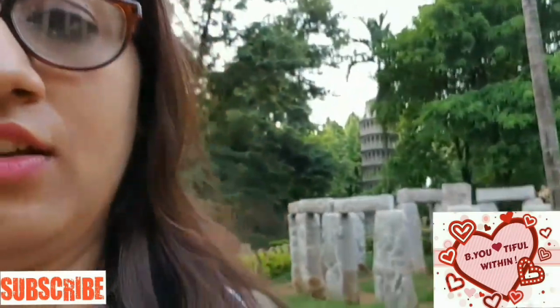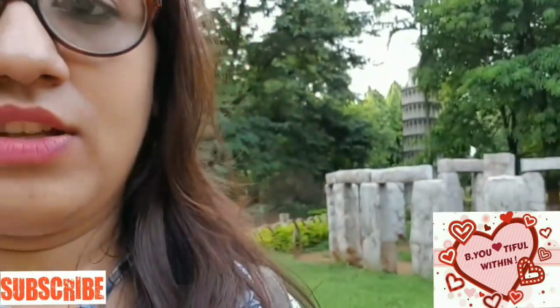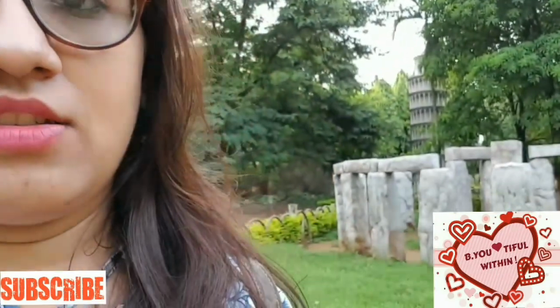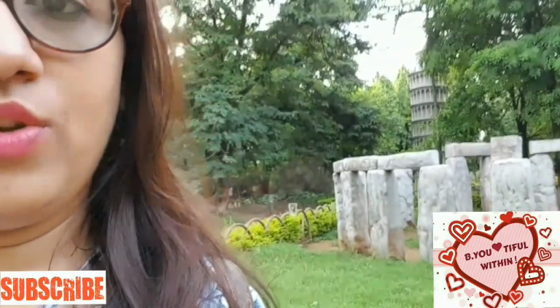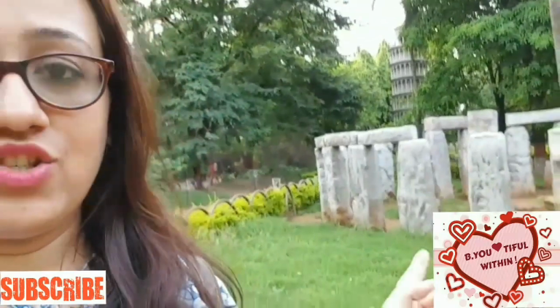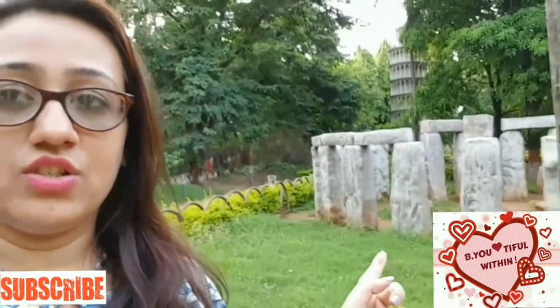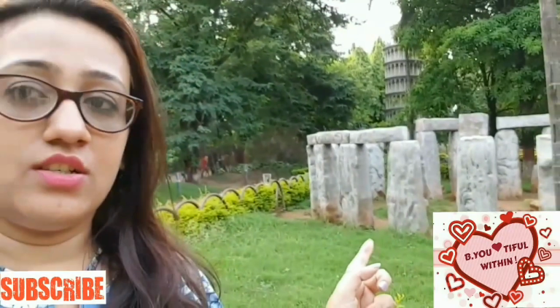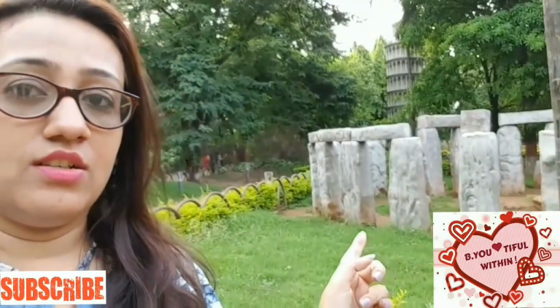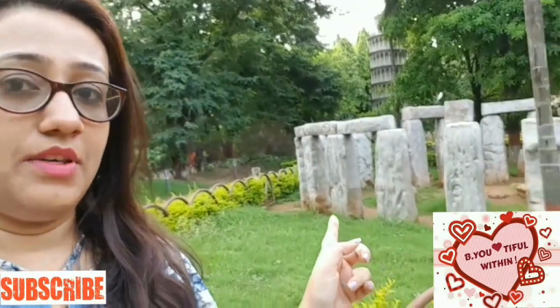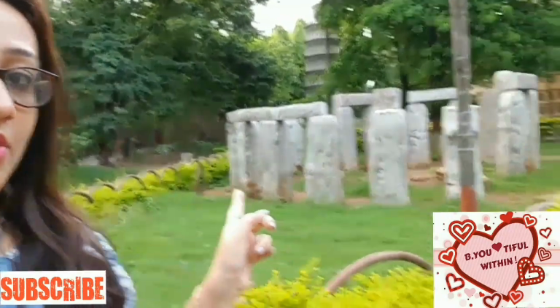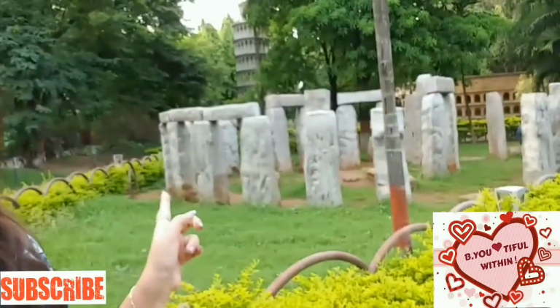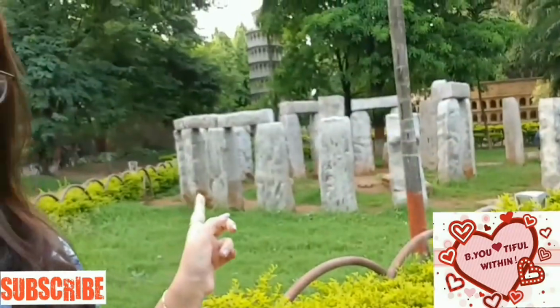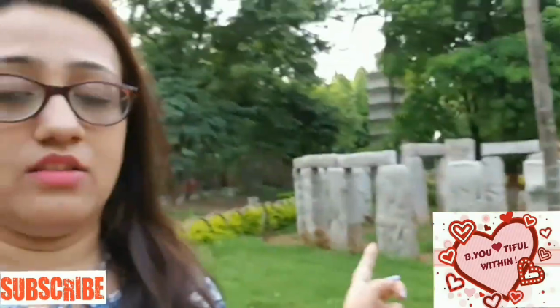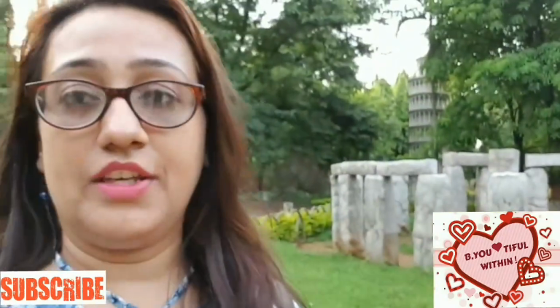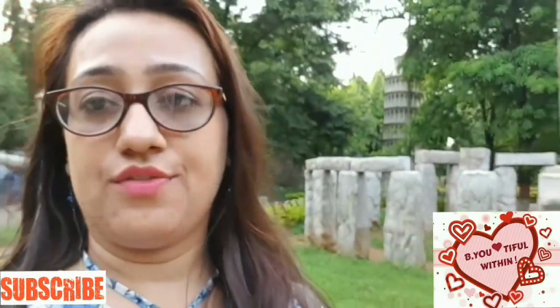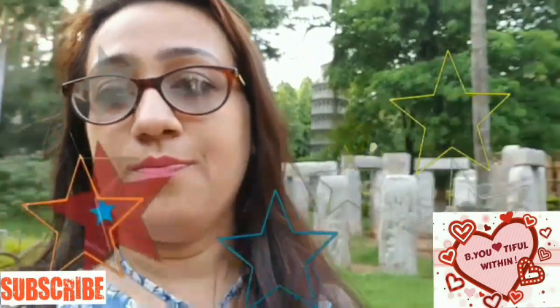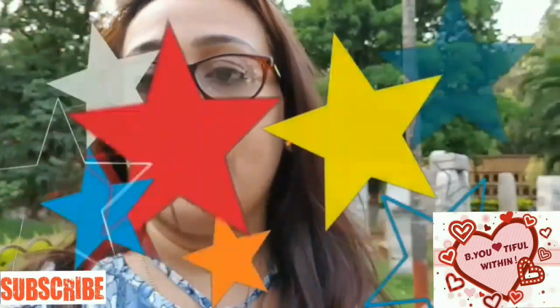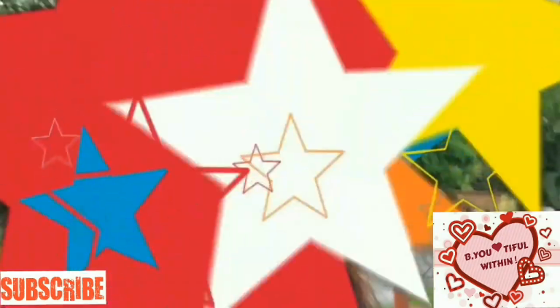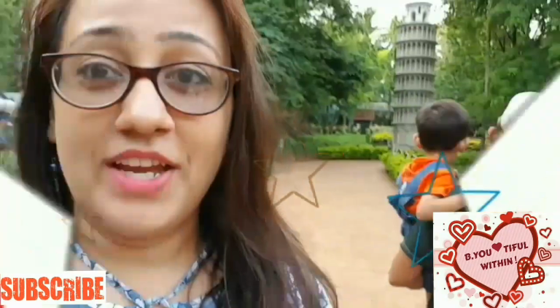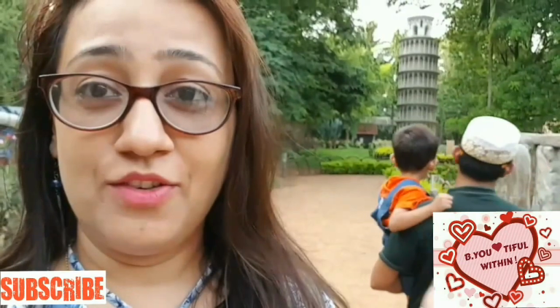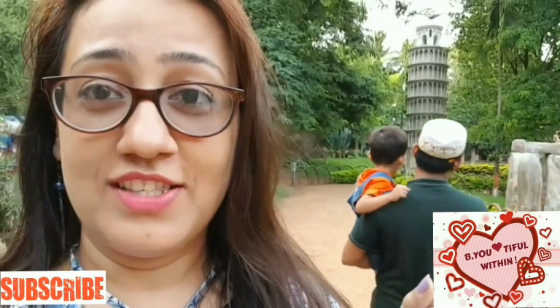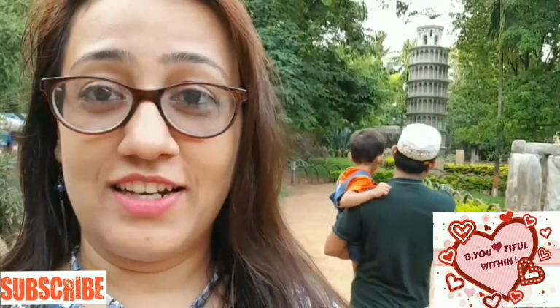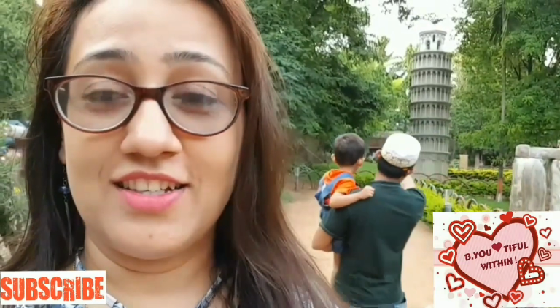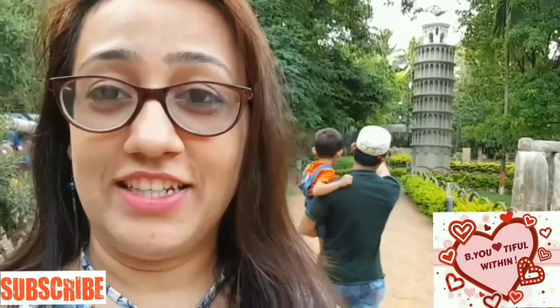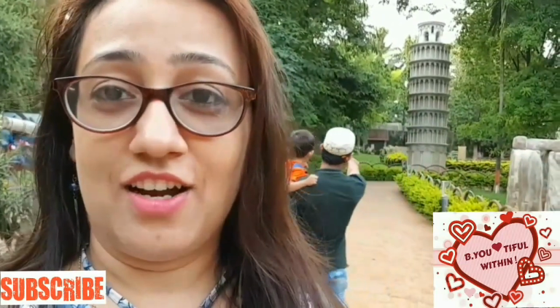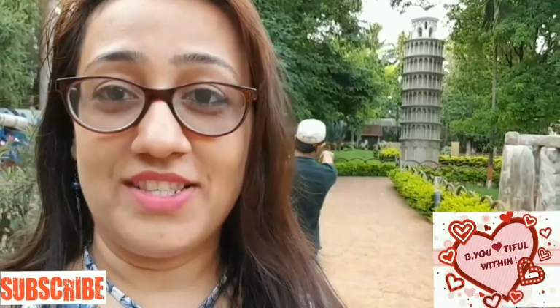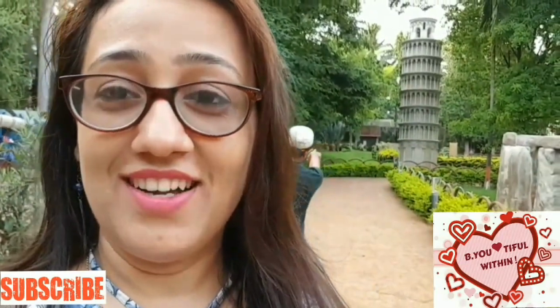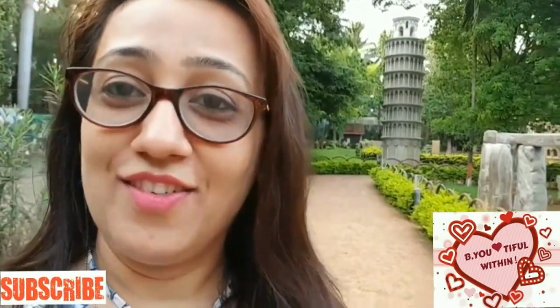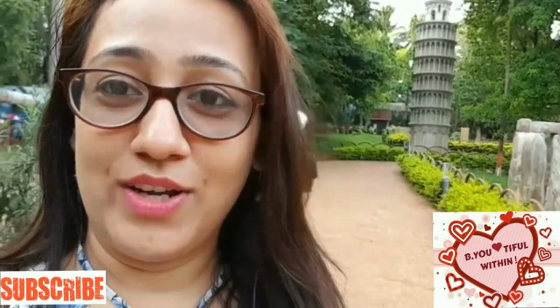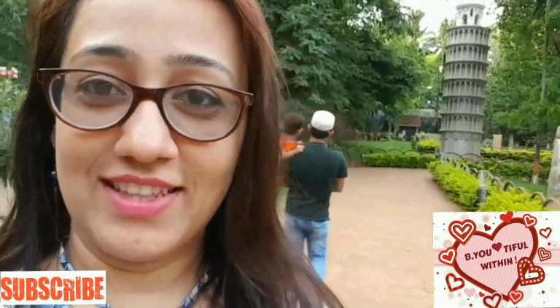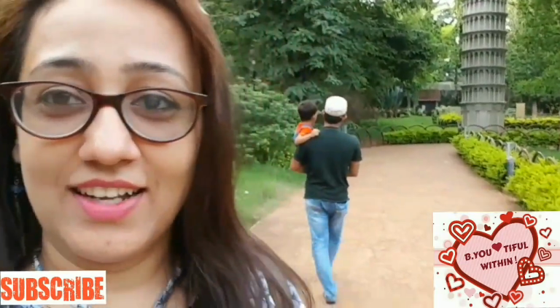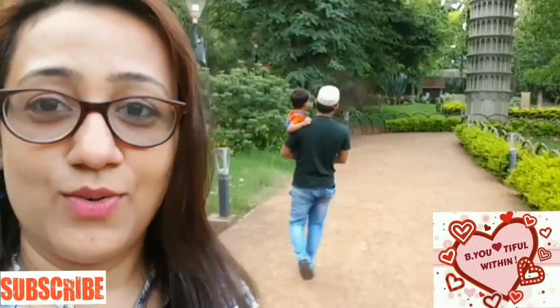Behind me is Stonehenge — again in miniature form. And now behind me you can also see the Leaning Tower of Pisa — we'll go and see that now.